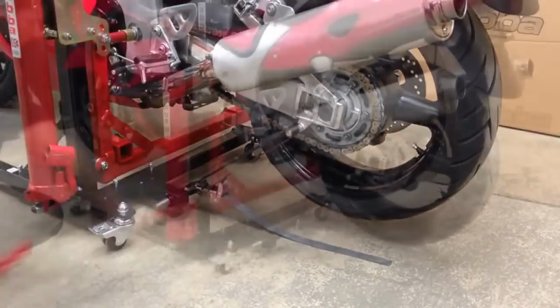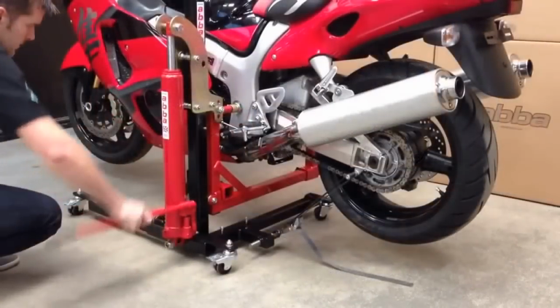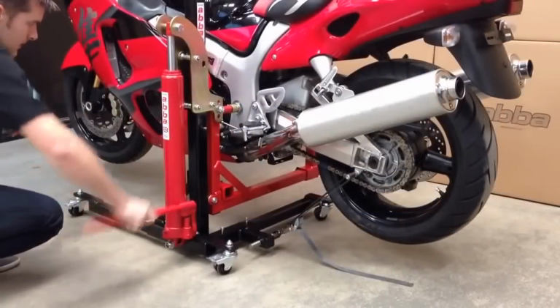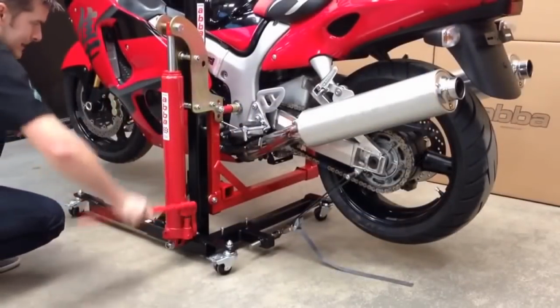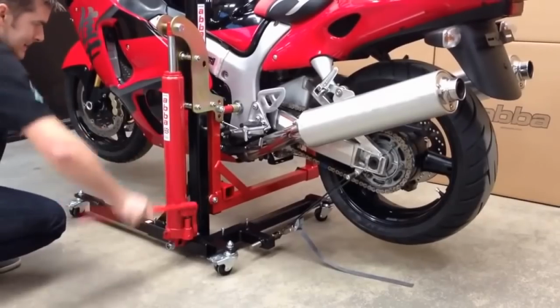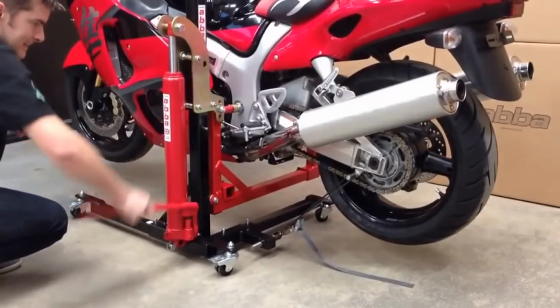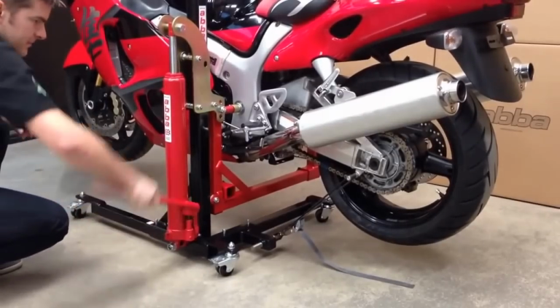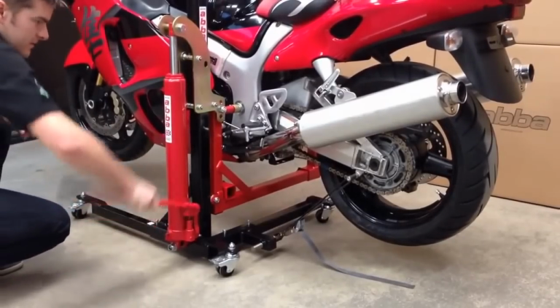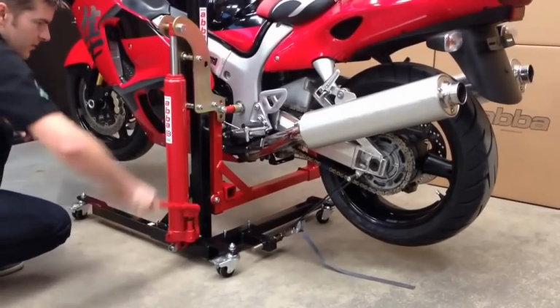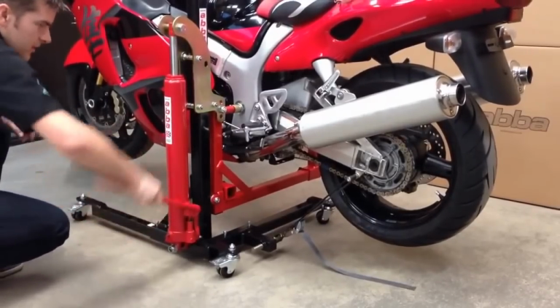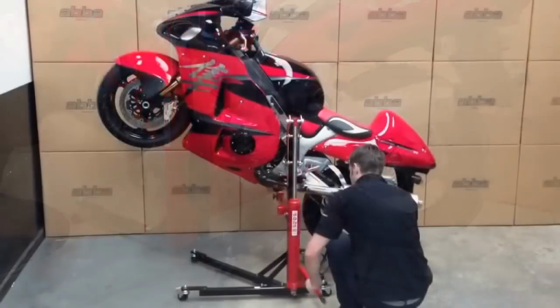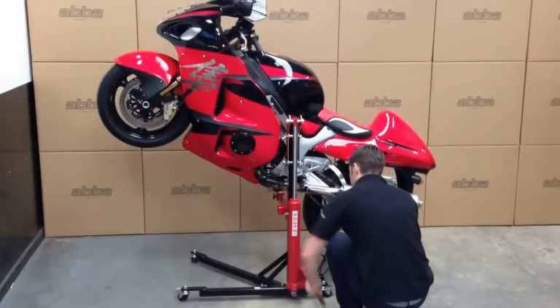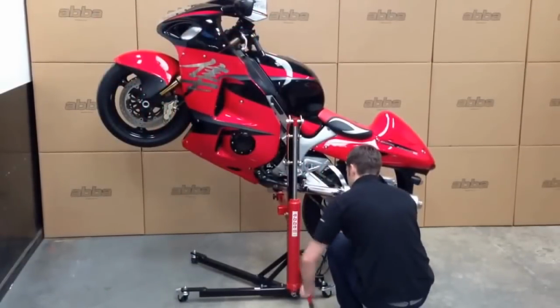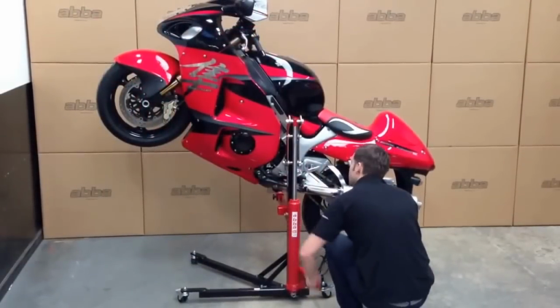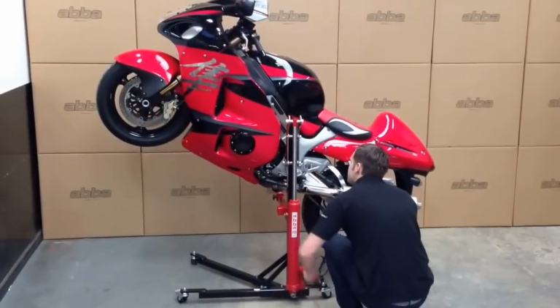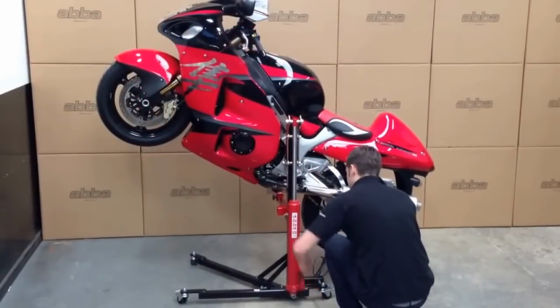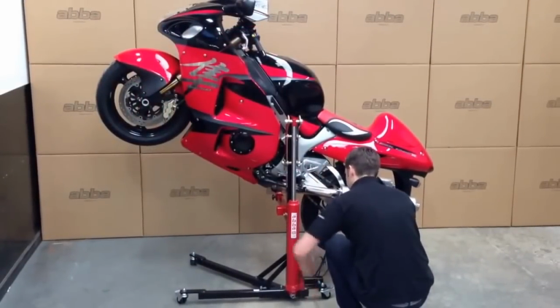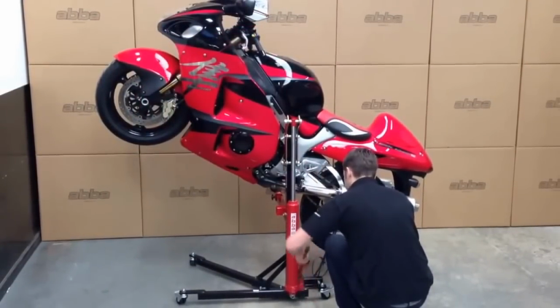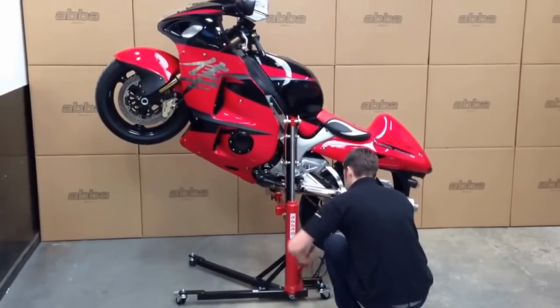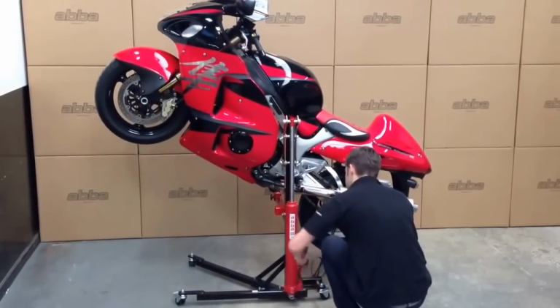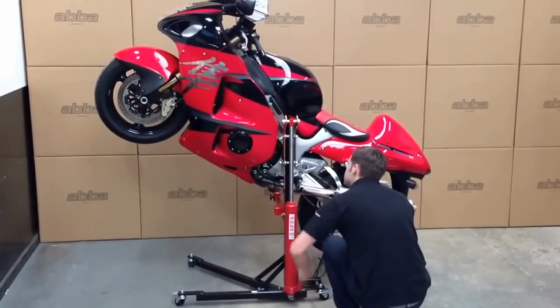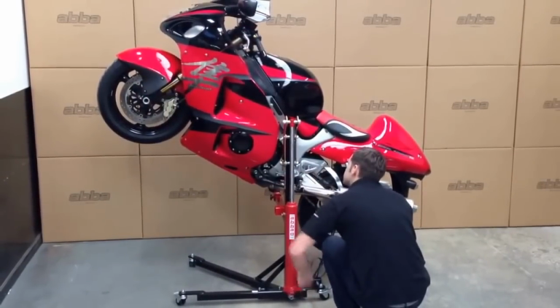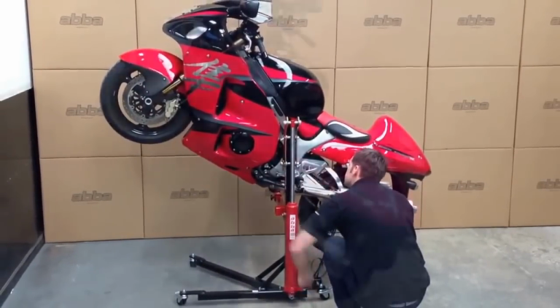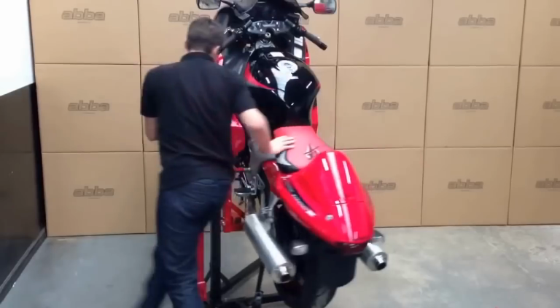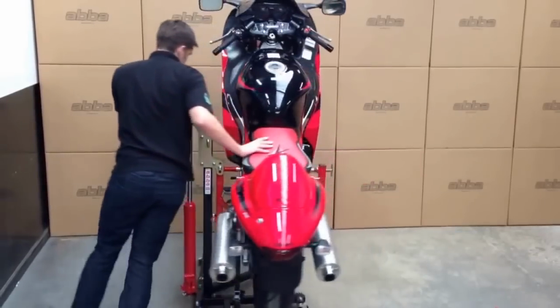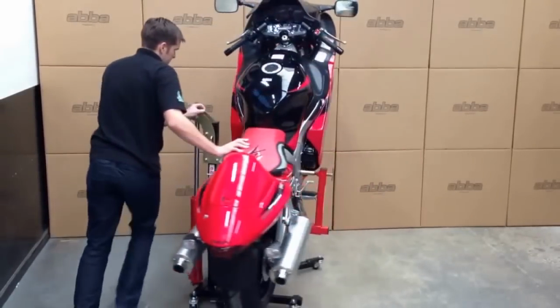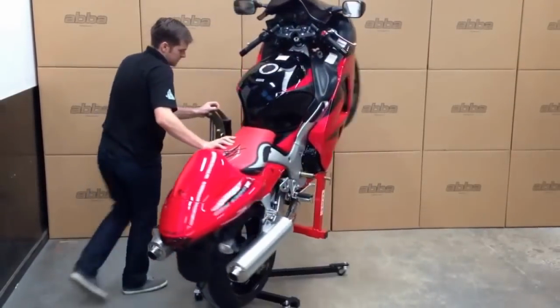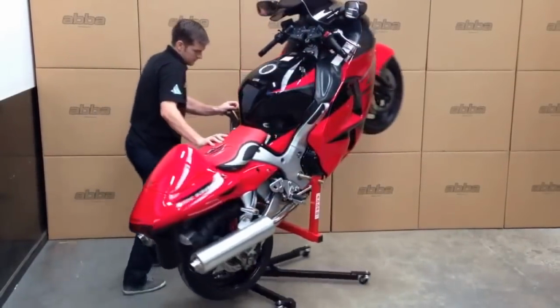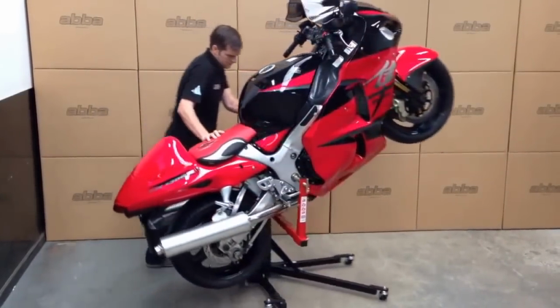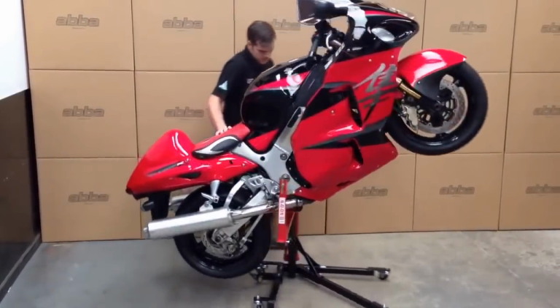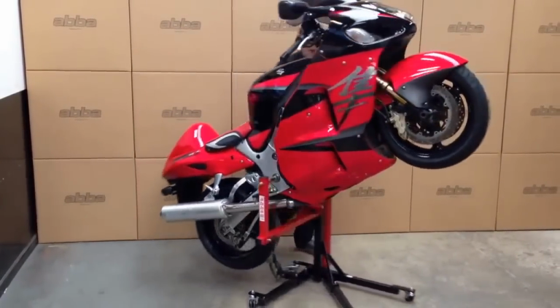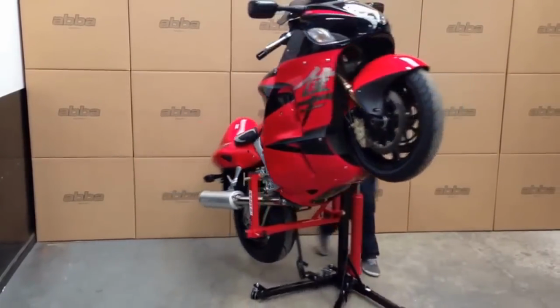Lifting the bike in the wheelie position allows you to raise the front of your bike up to around eye level. This is perfect for front-end maintenance and cleaning of hard-to-reach areas. As before, manoeuvring your bike is effortless.